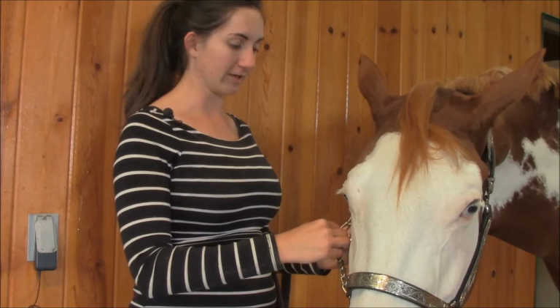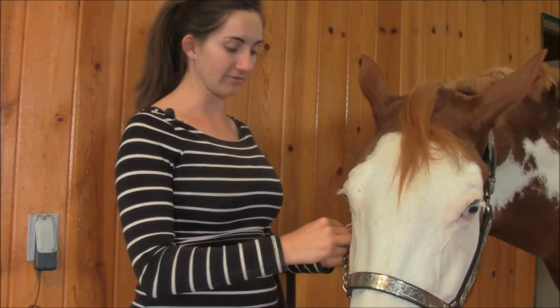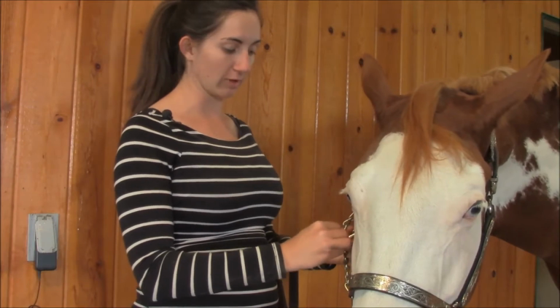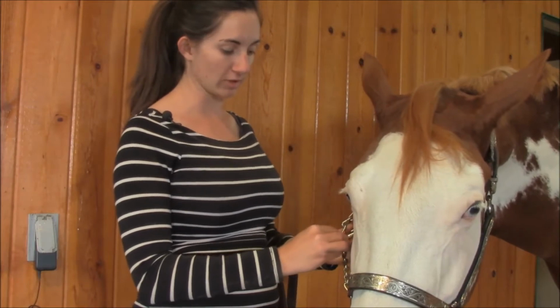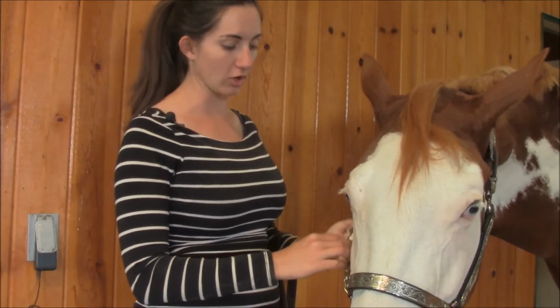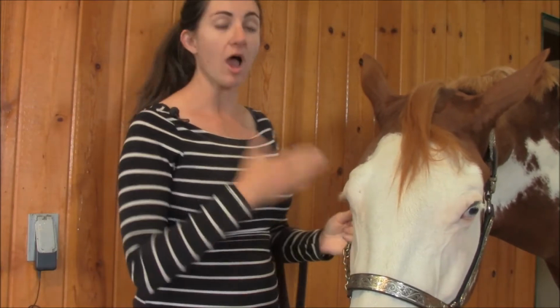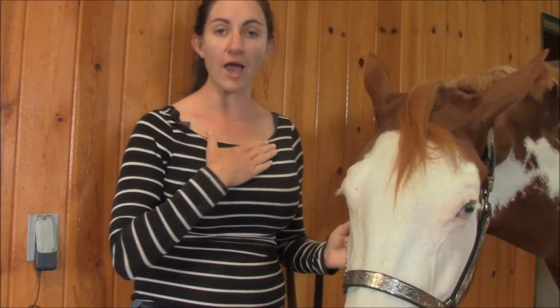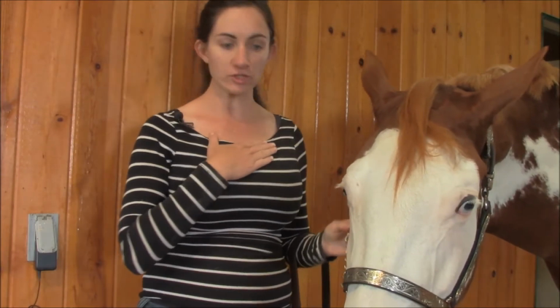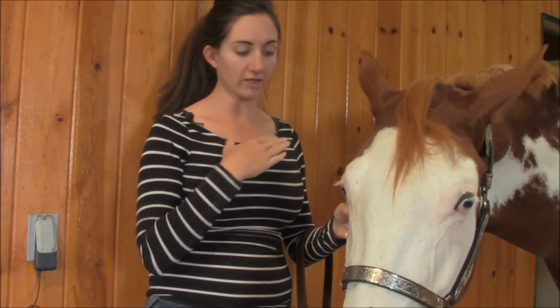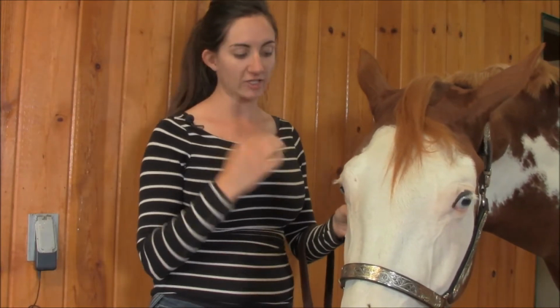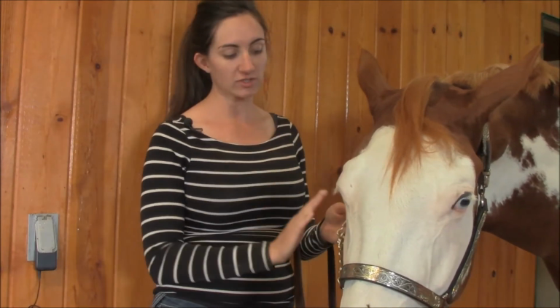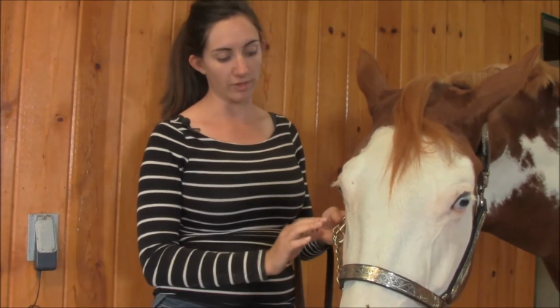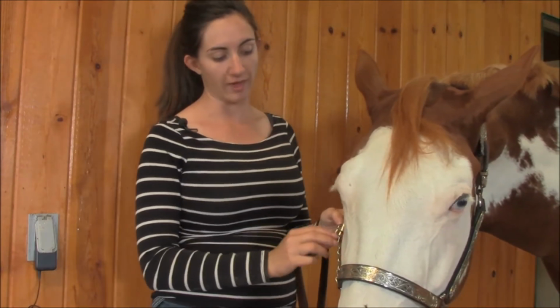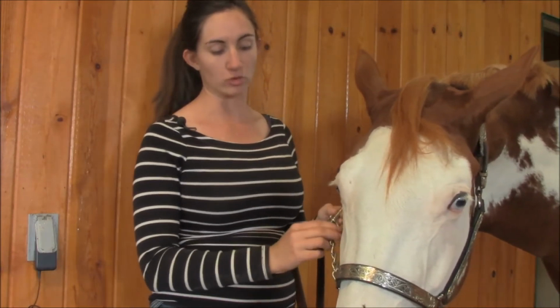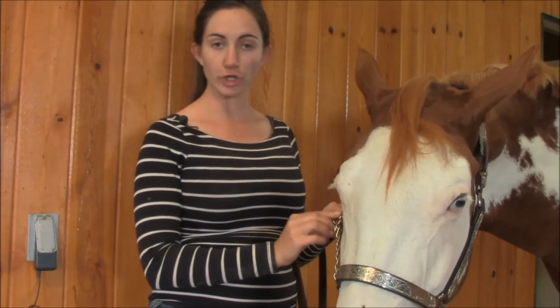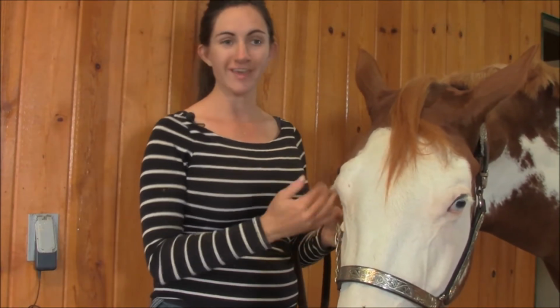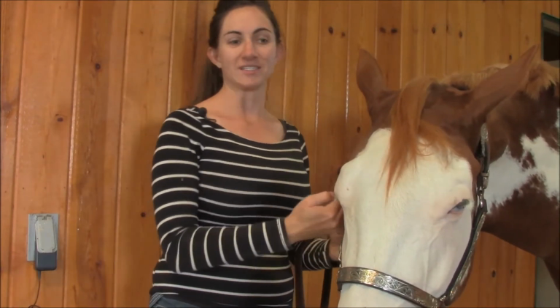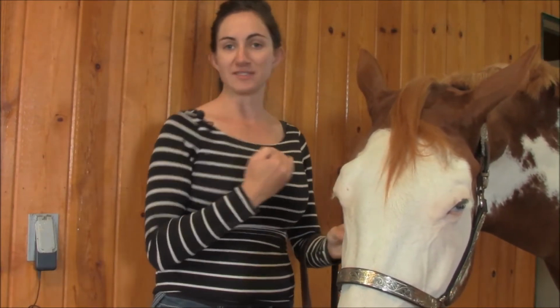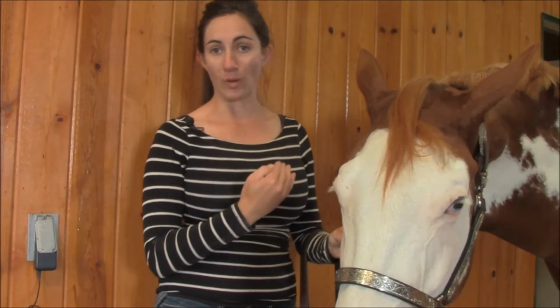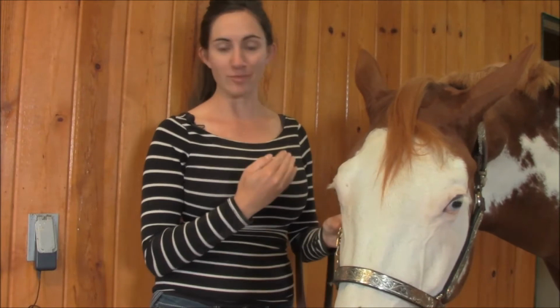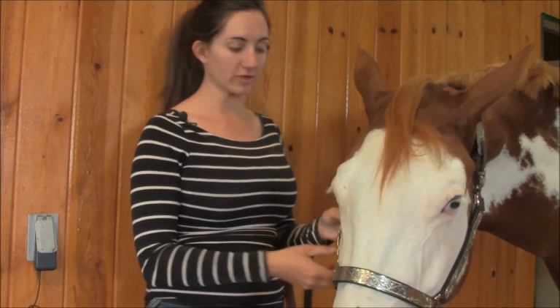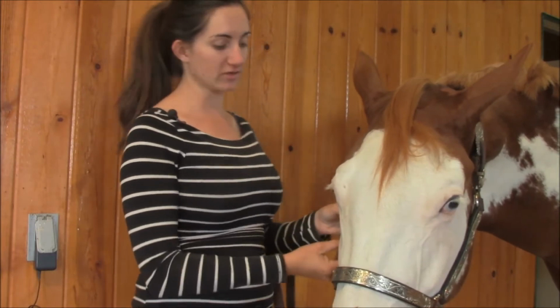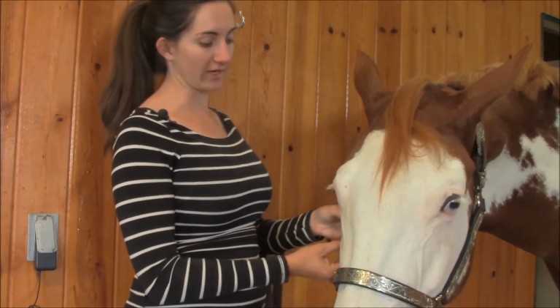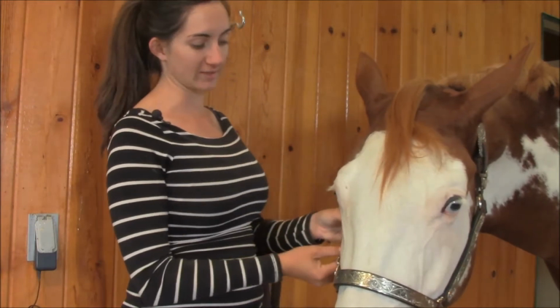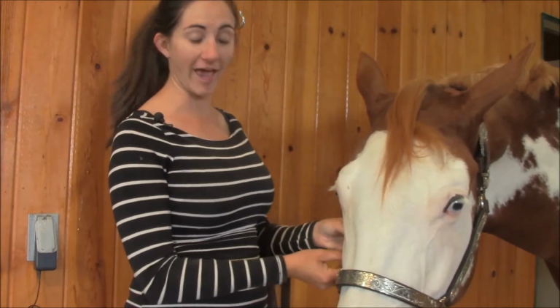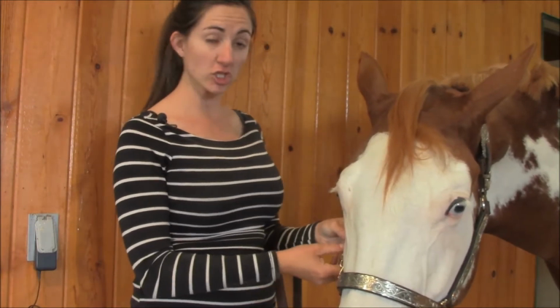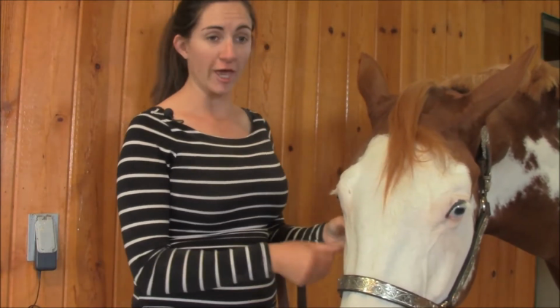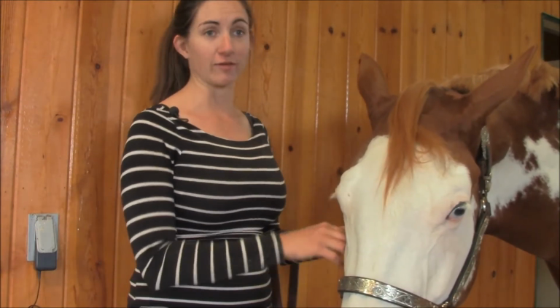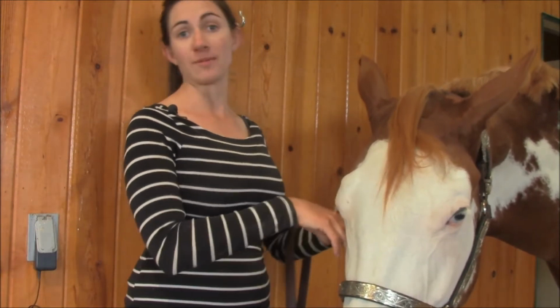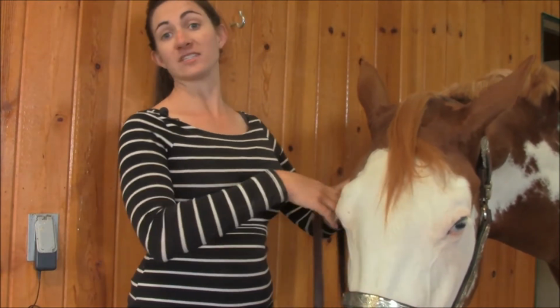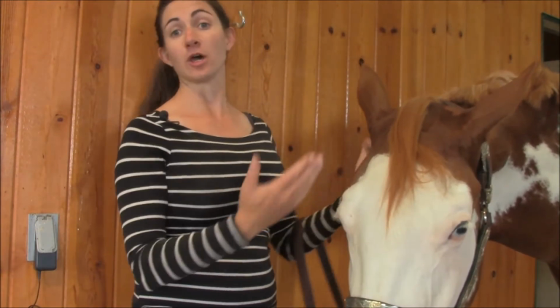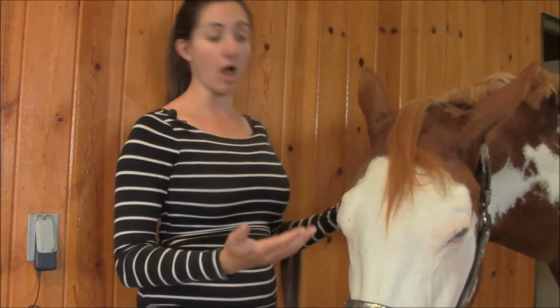How you latch it on the other side is also very personal. I always try to latch it so that the actual hook is facing away from the horse so that it doesn't catch and accidentally come off.